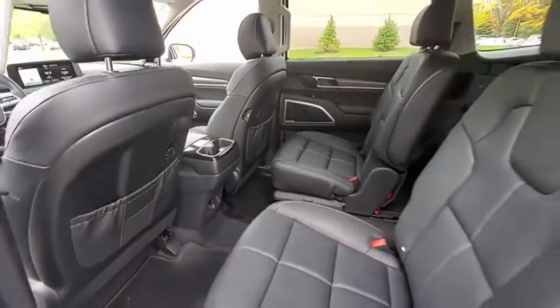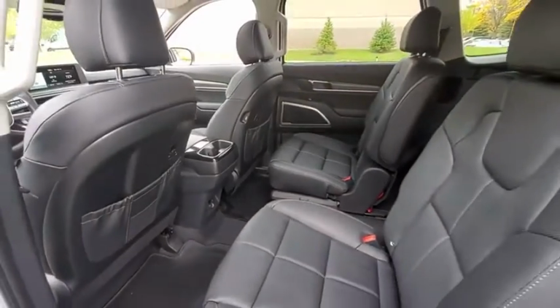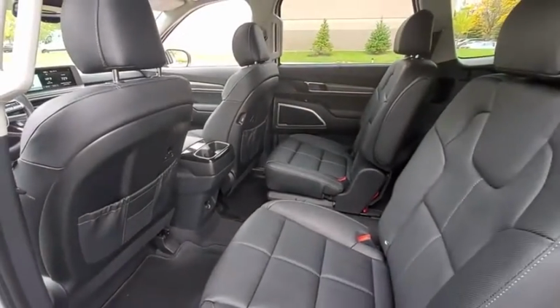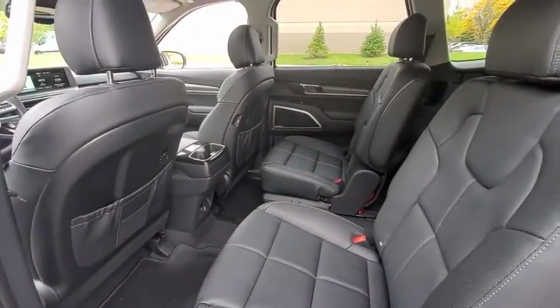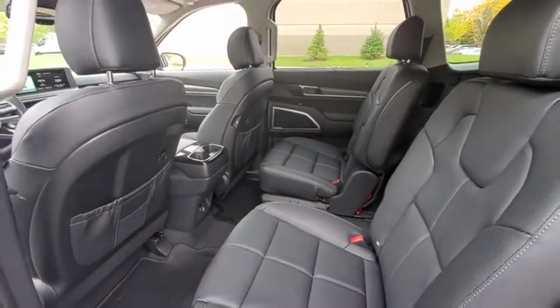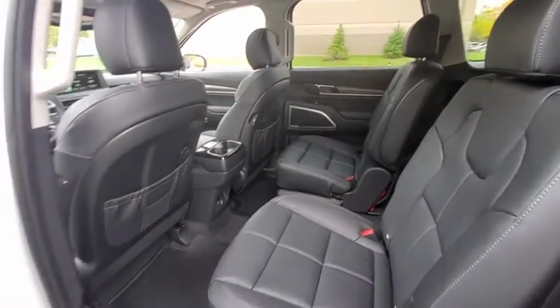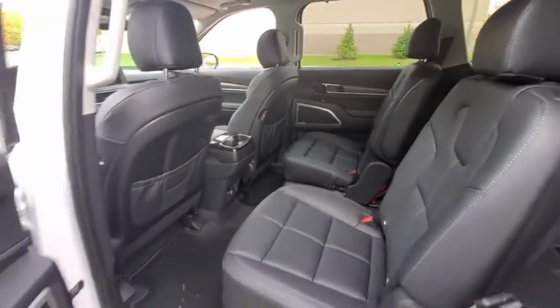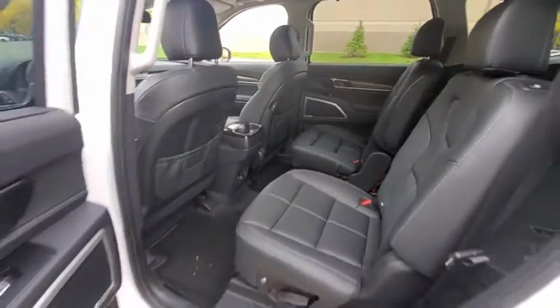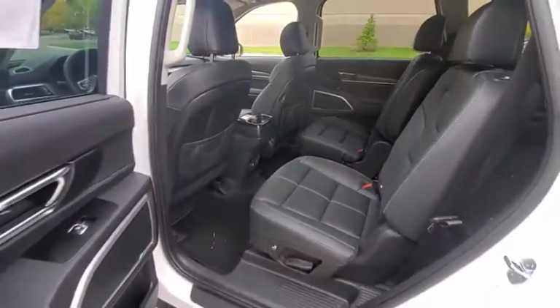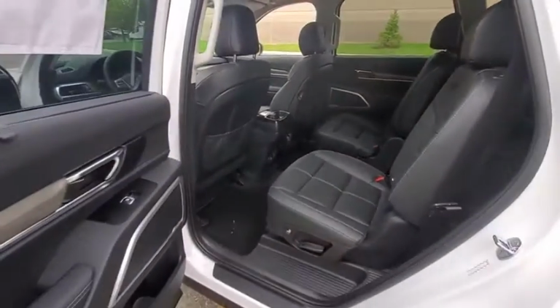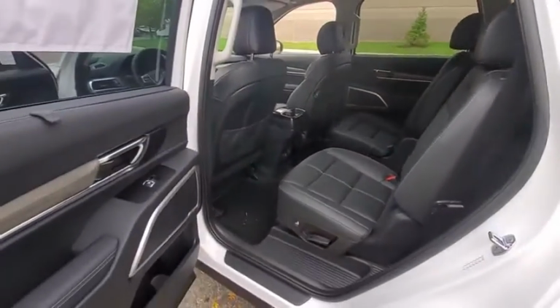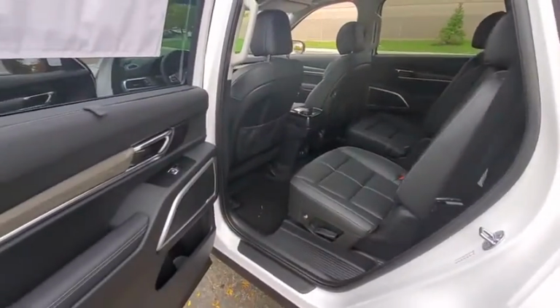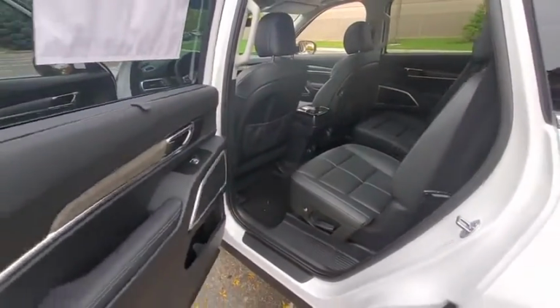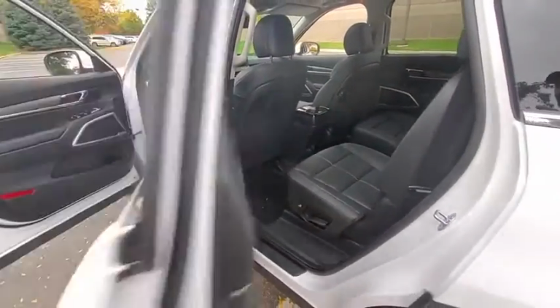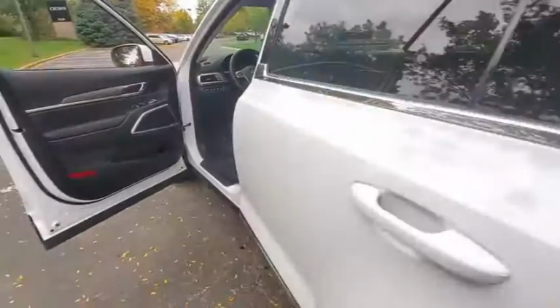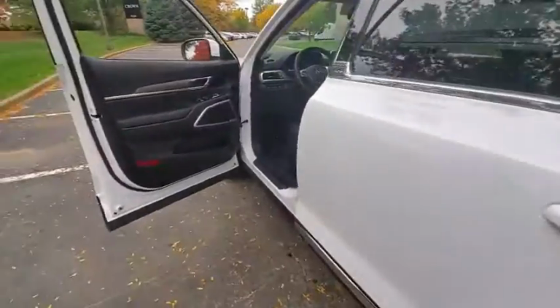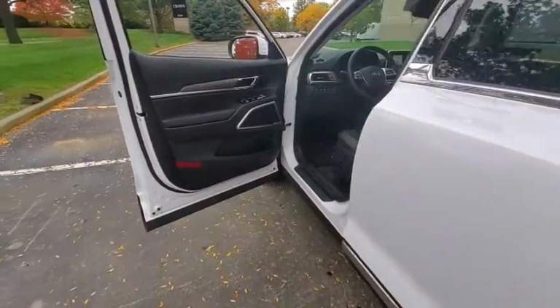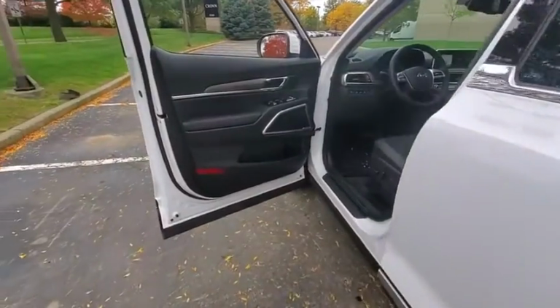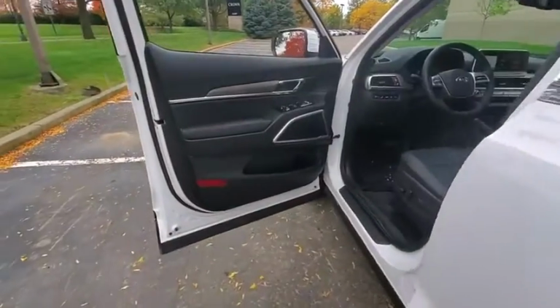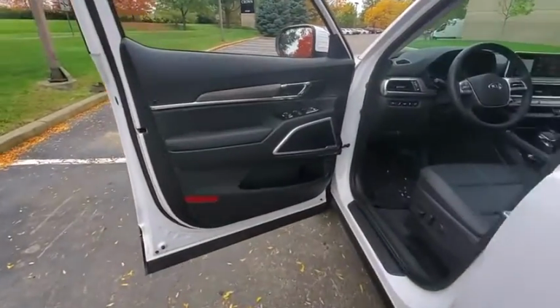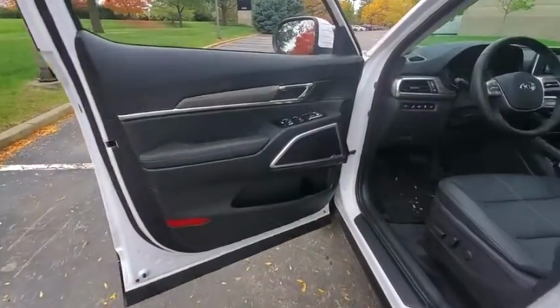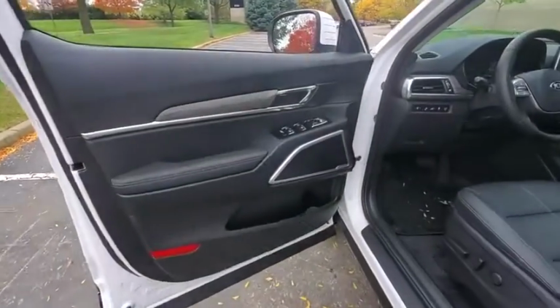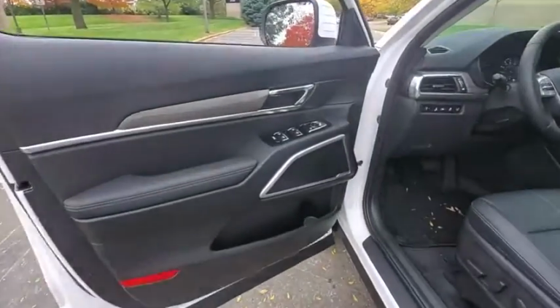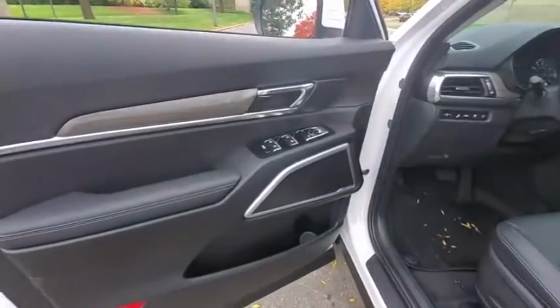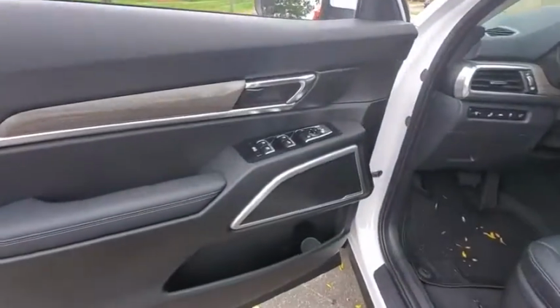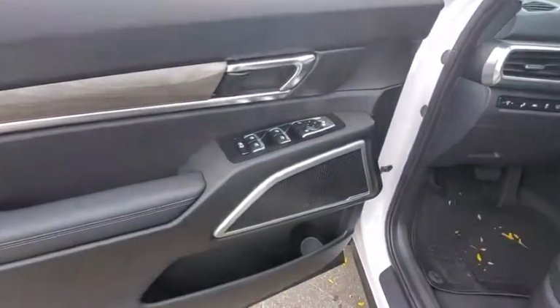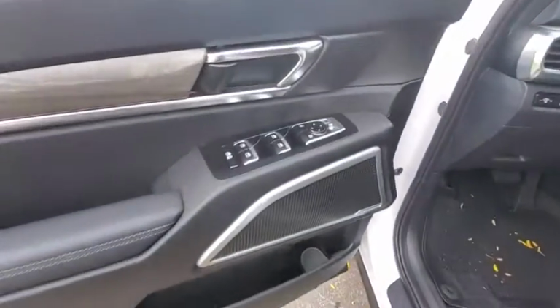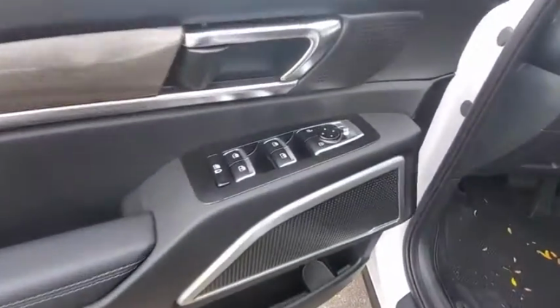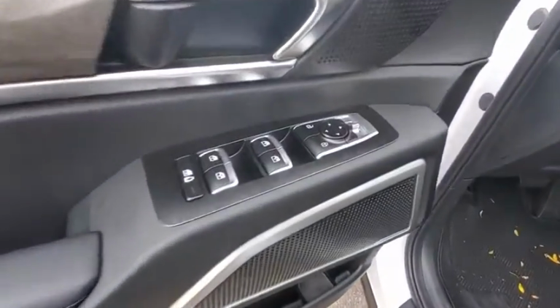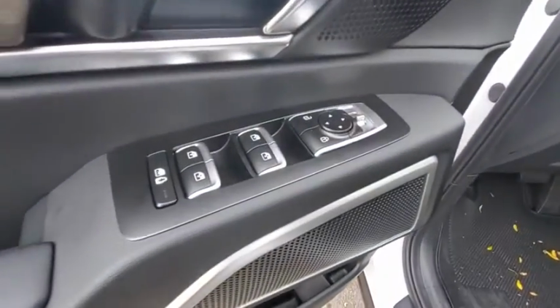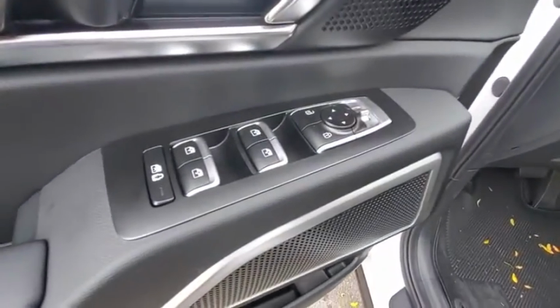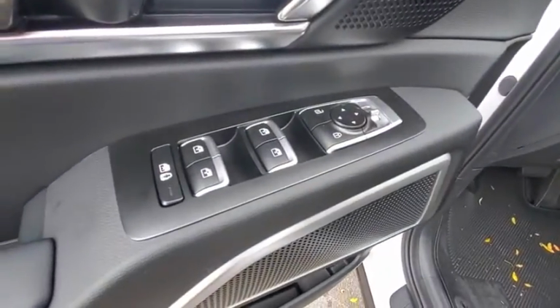Compass, security system, rear window defroster, trip computer, remote keyless entry, power moonroof, tachometer, brake assist. Come take a test drive today.